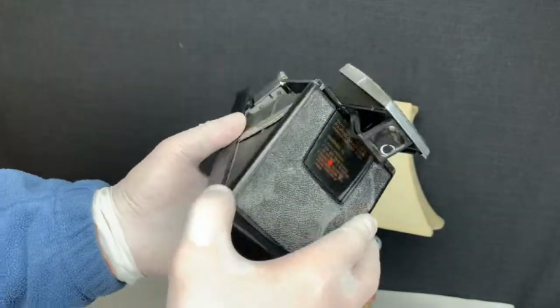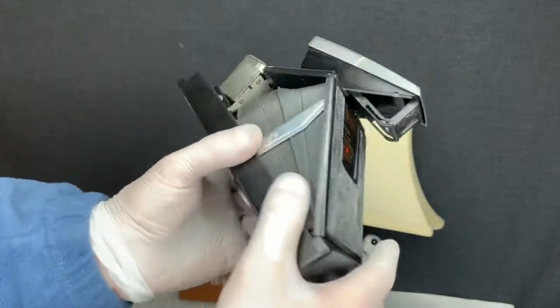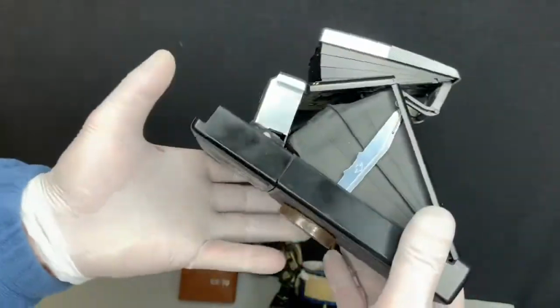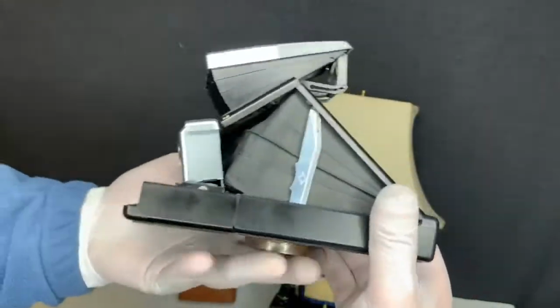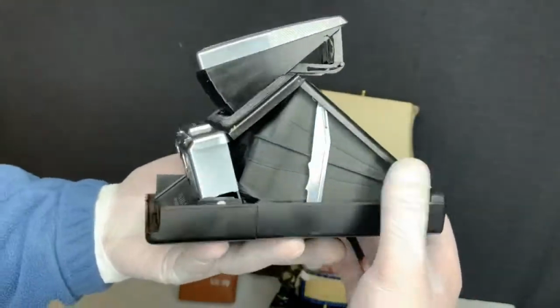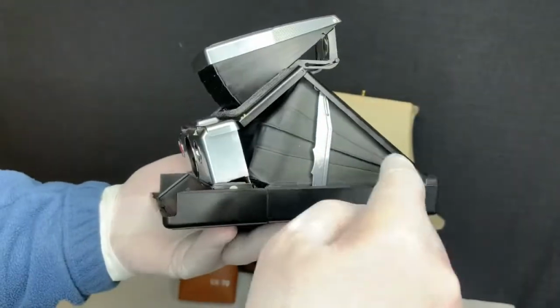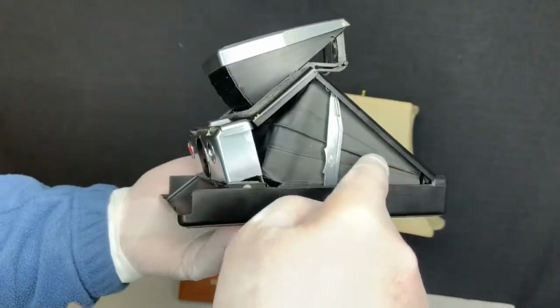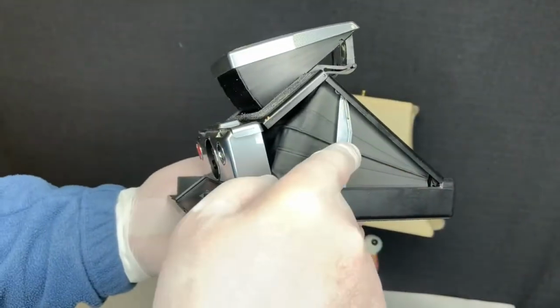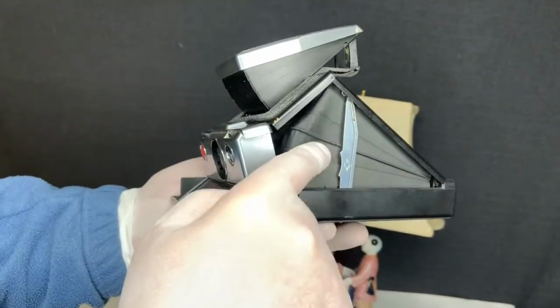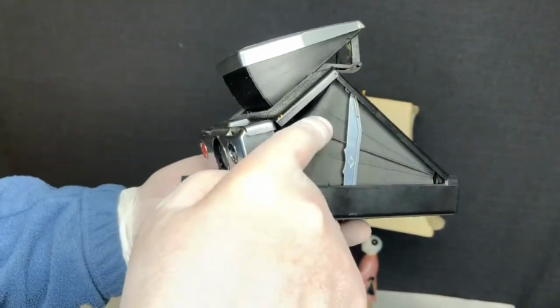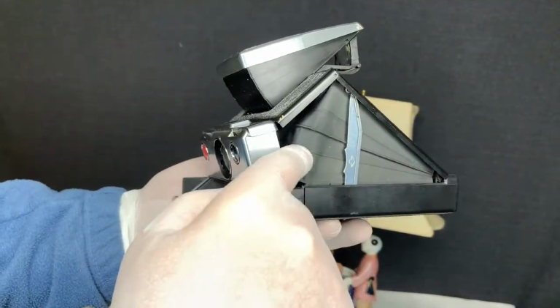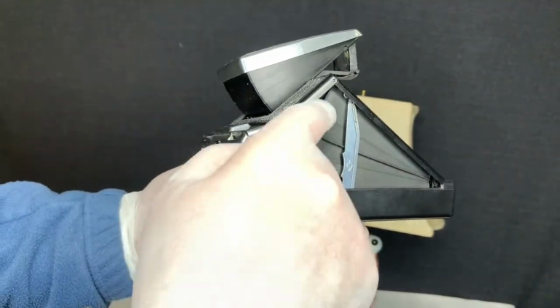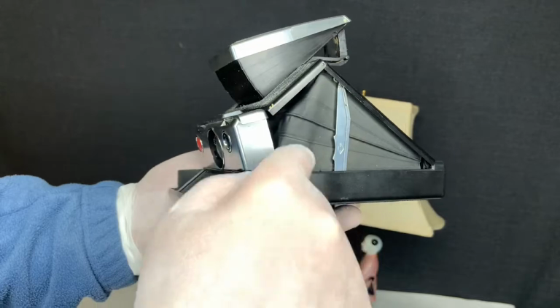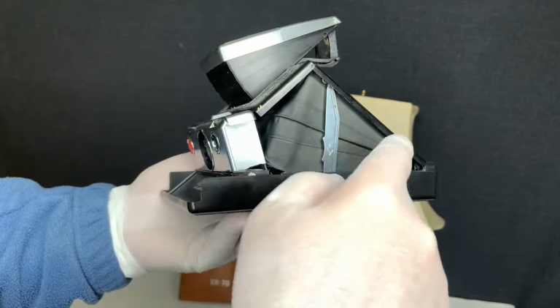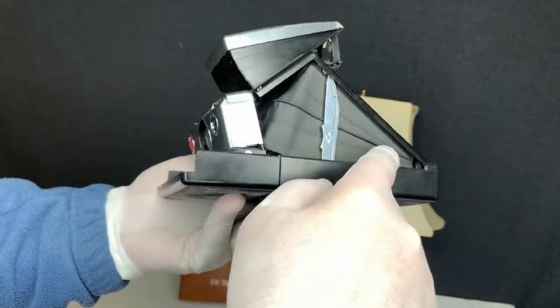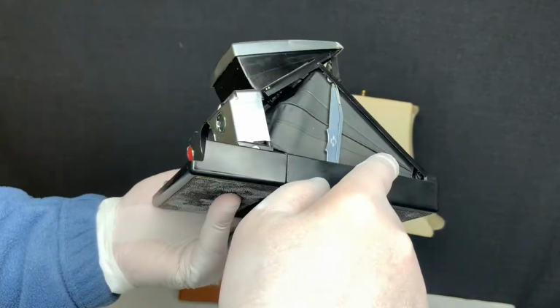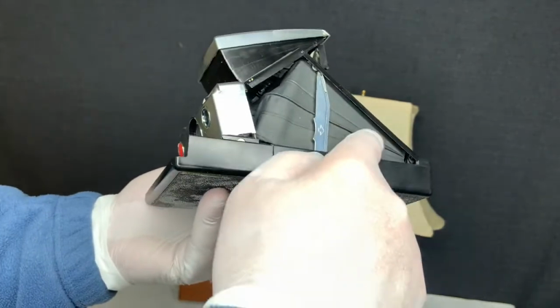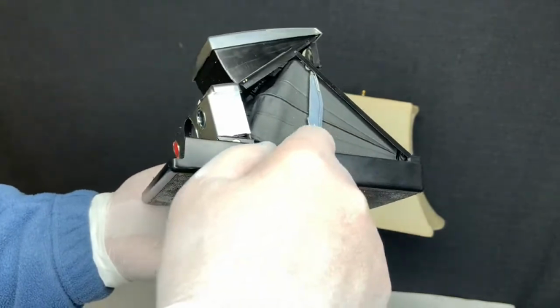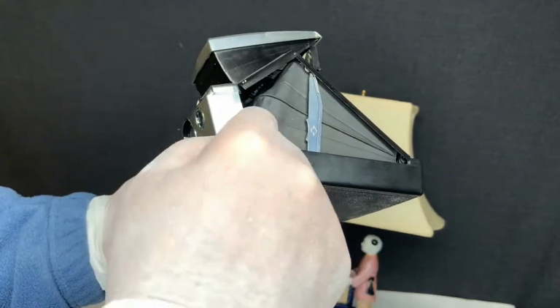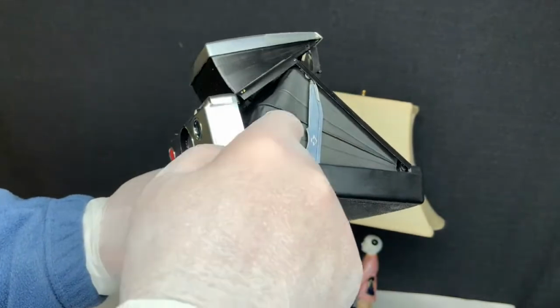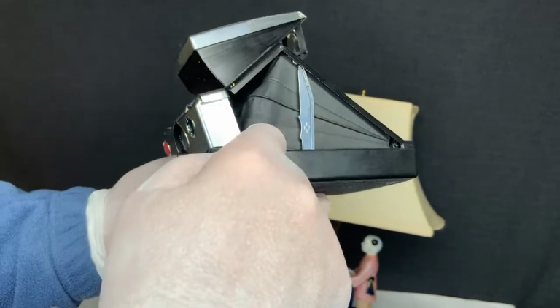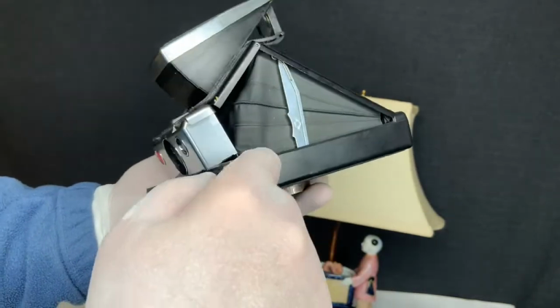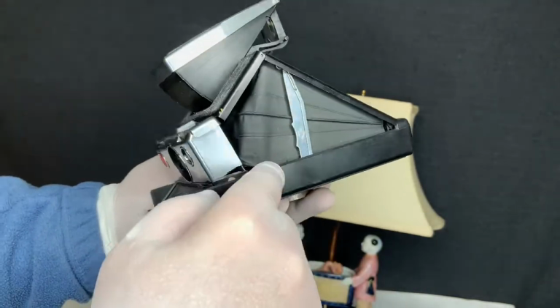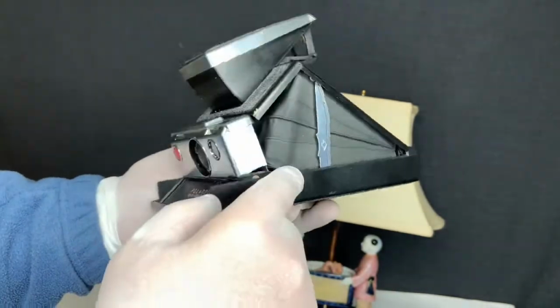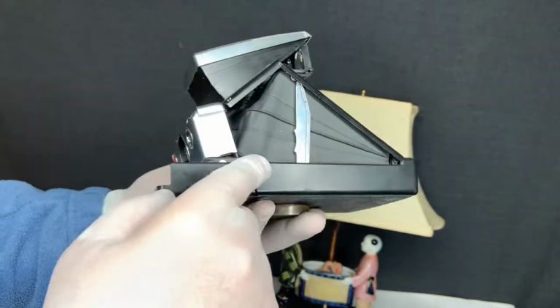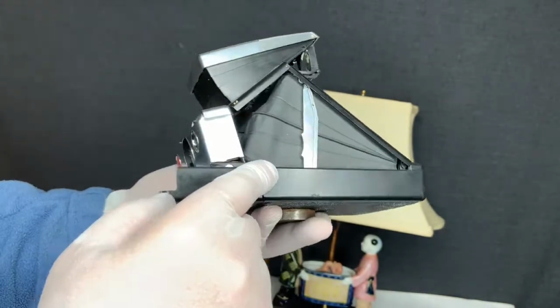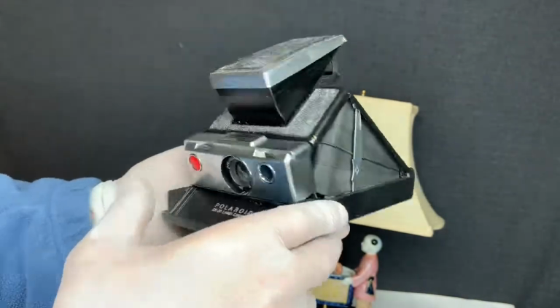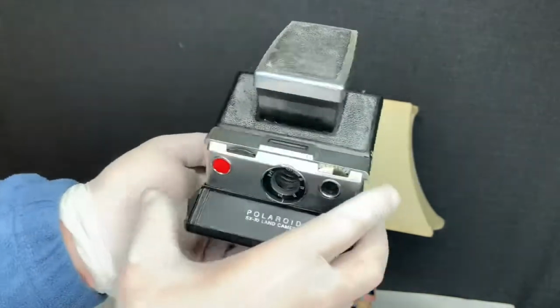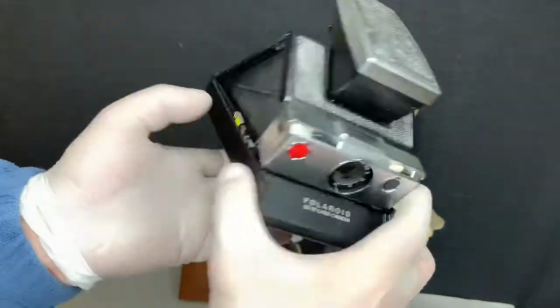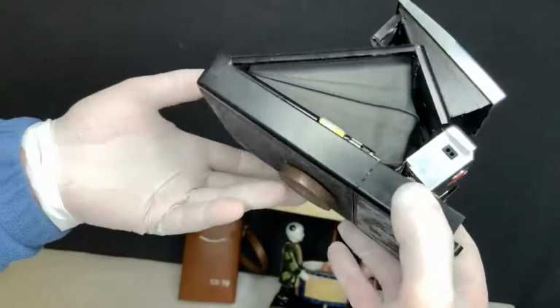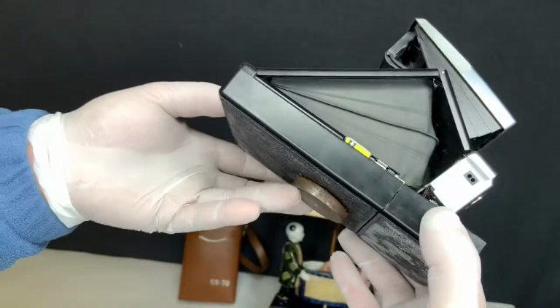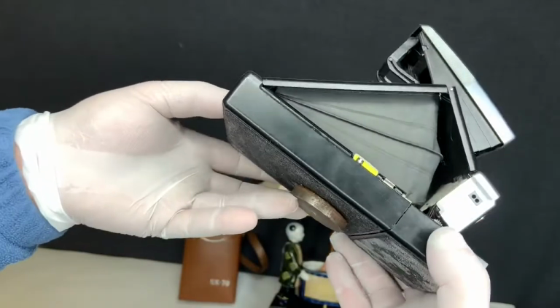The material that prevents any light from coming in is in very good condition — no ripping, no issues there on both sides.